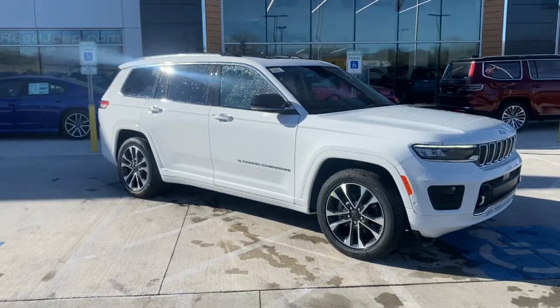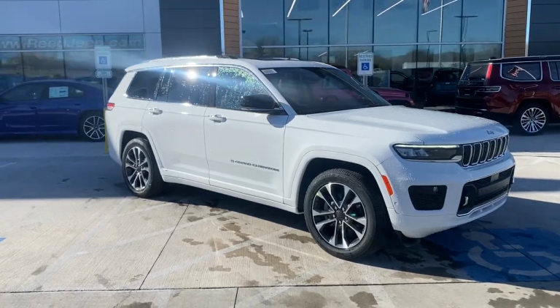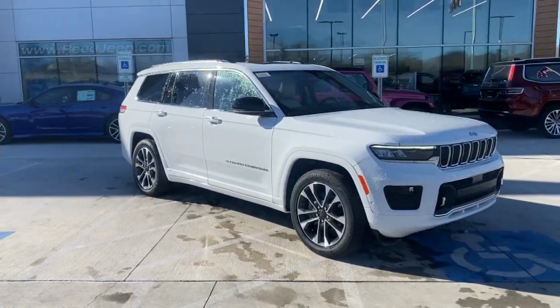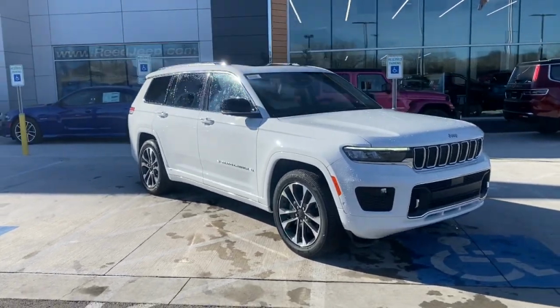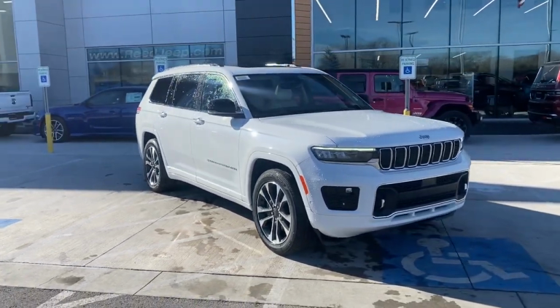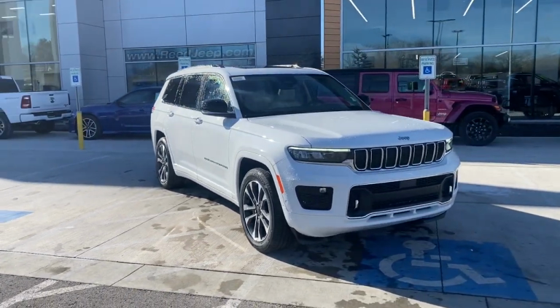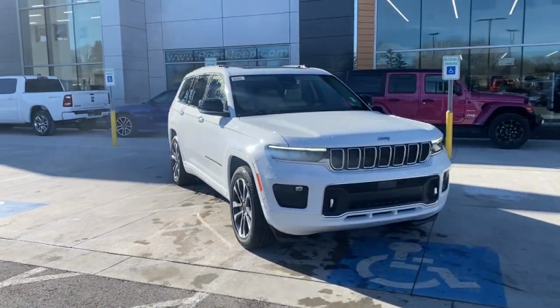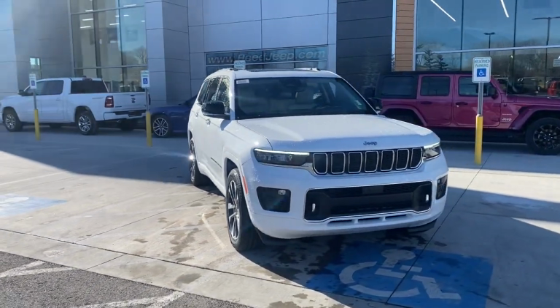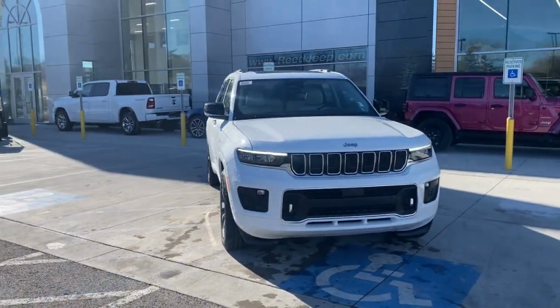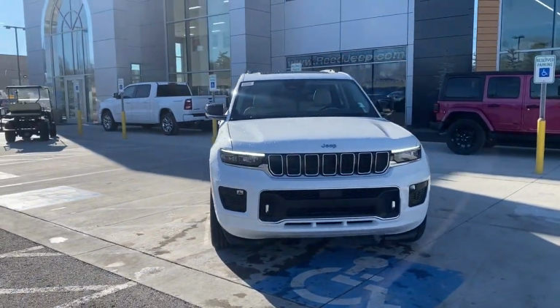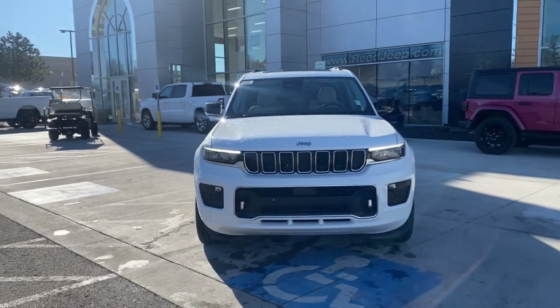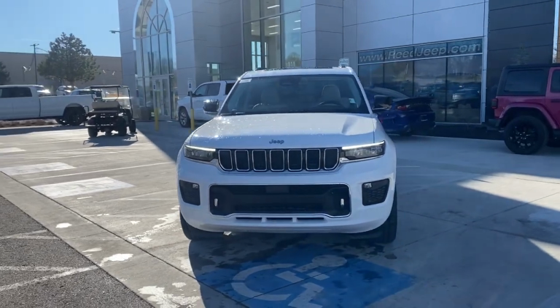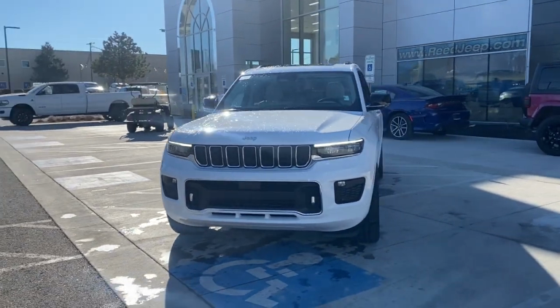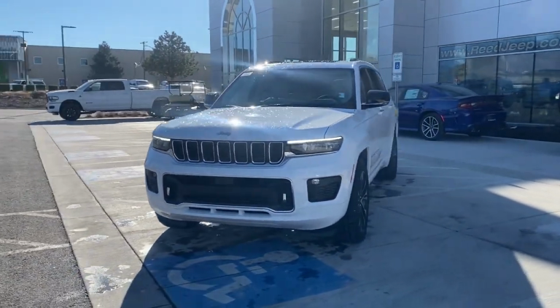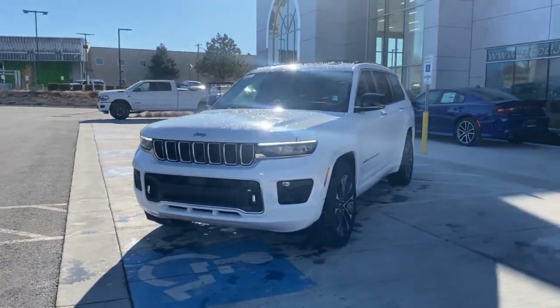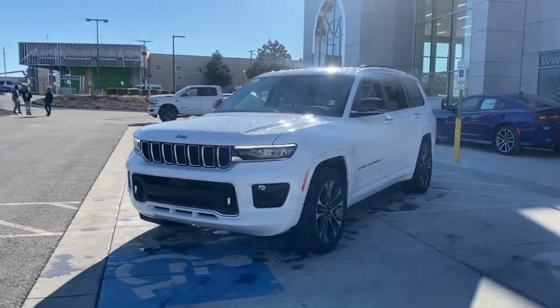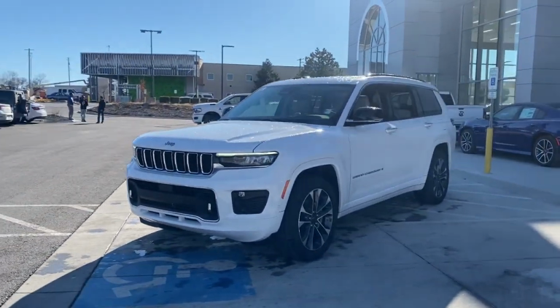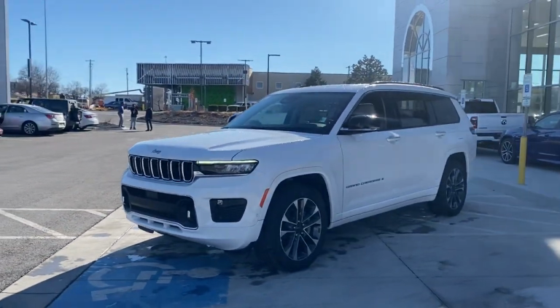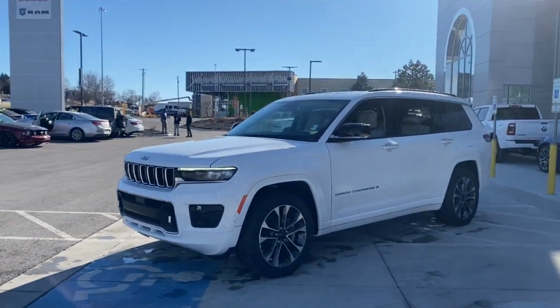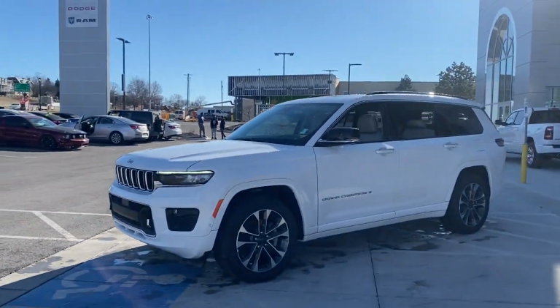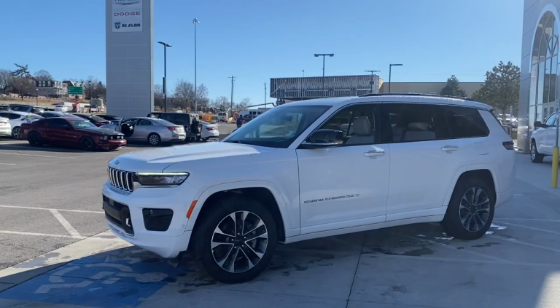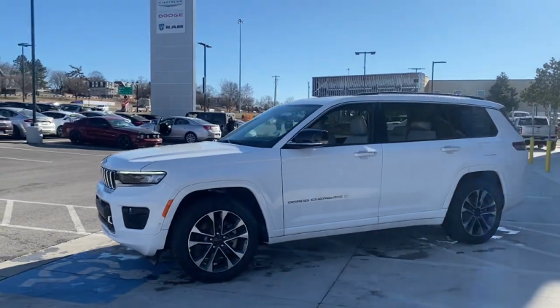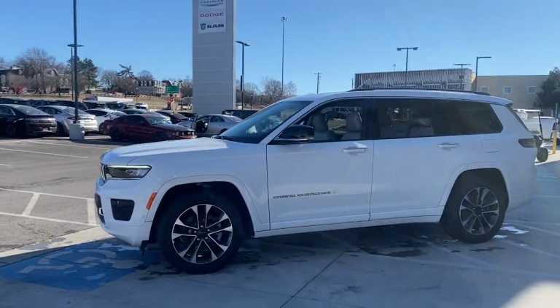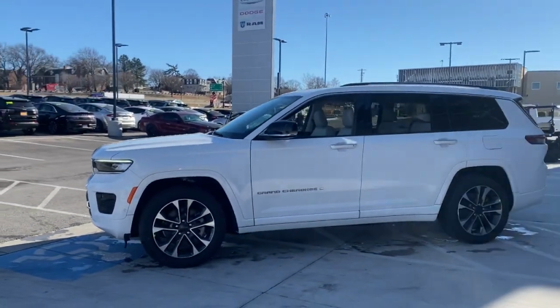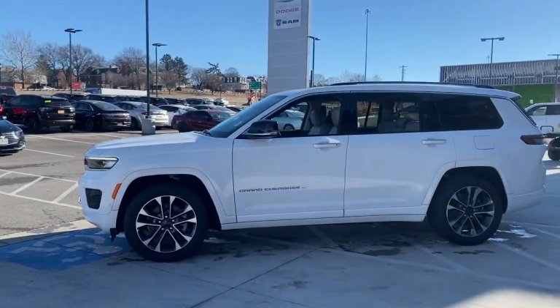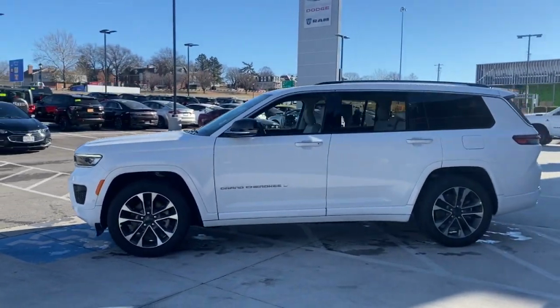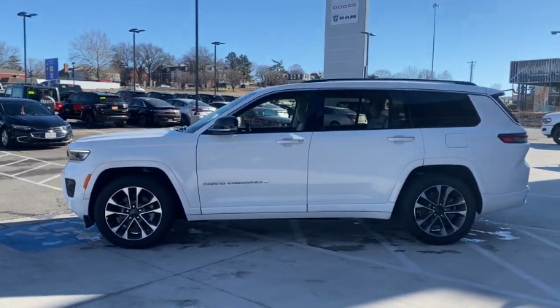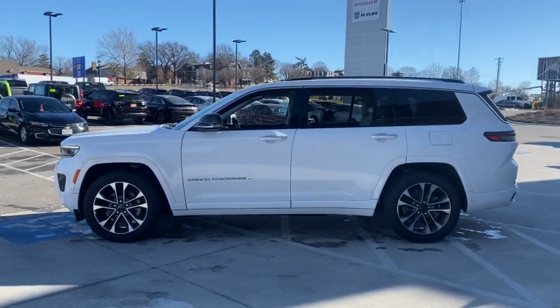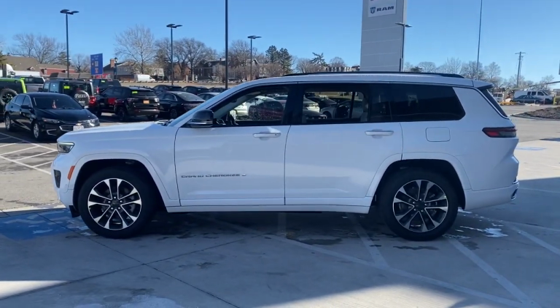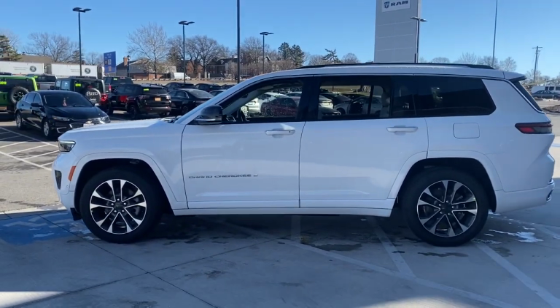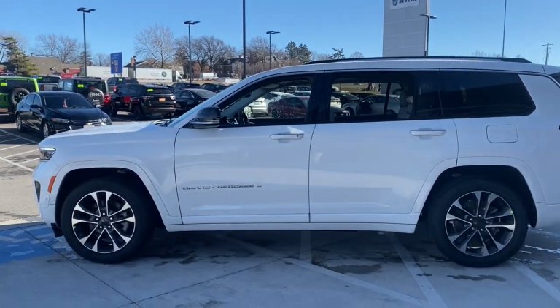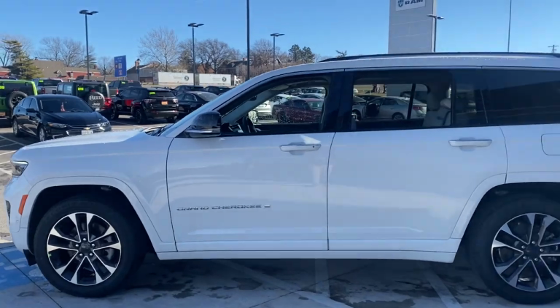You're going to love the 2022 Jeep Grand Cherokee. The Grand Cherokee keeps you safe, connected, and entertained while you explore your world in confidence and refined luxury. The following are some of this vehicle's highlighted options.